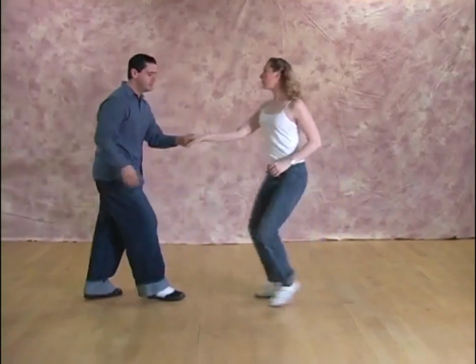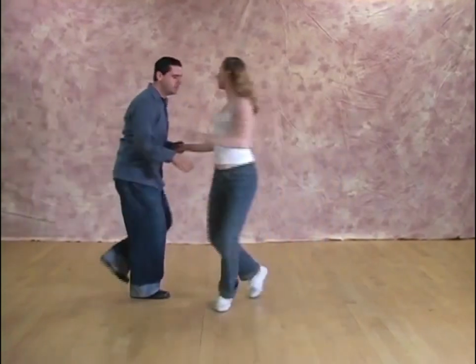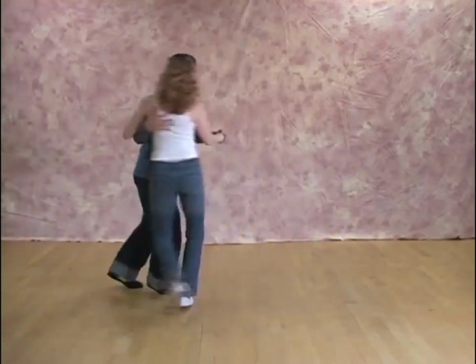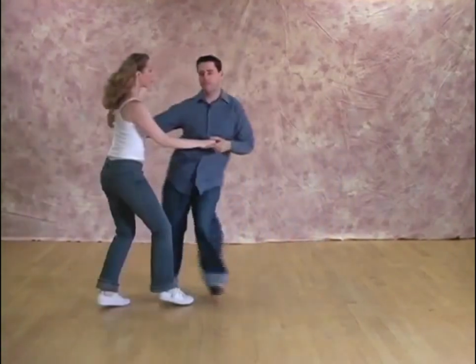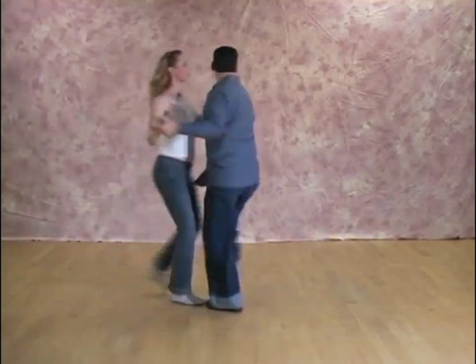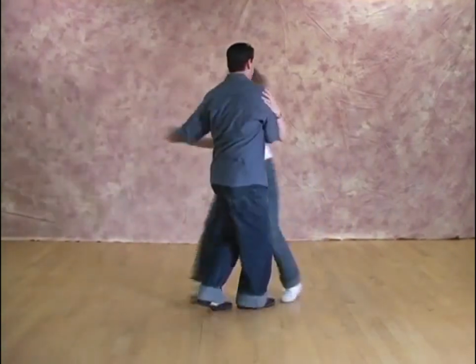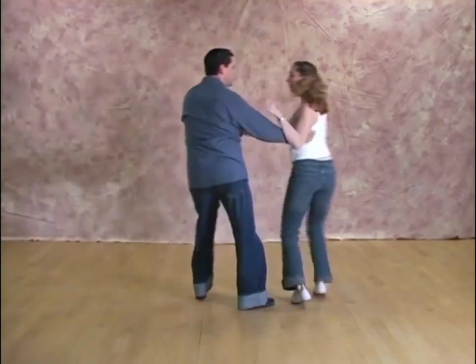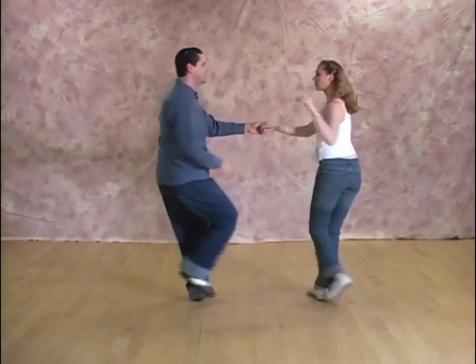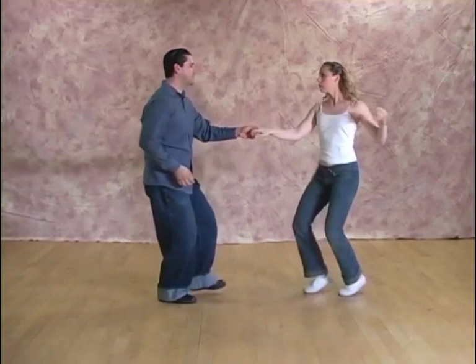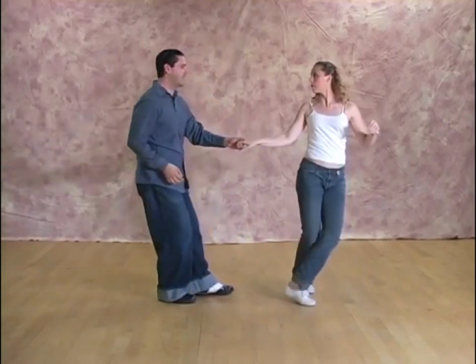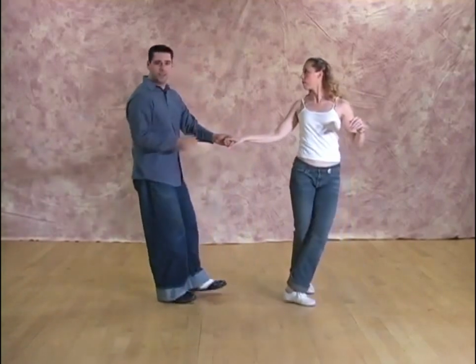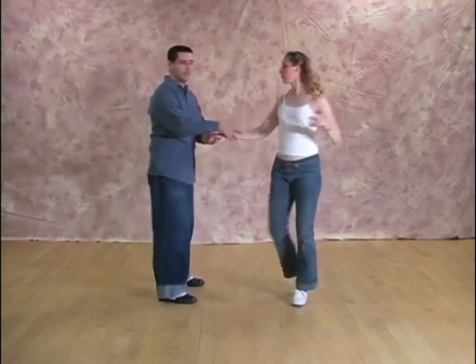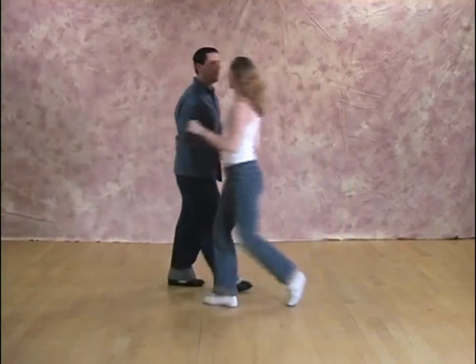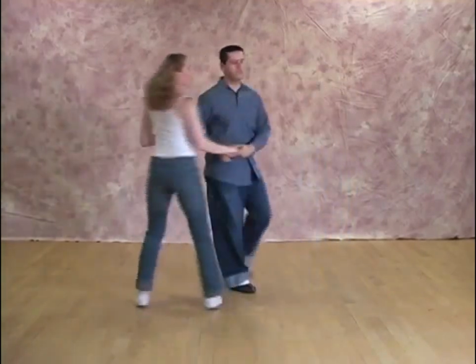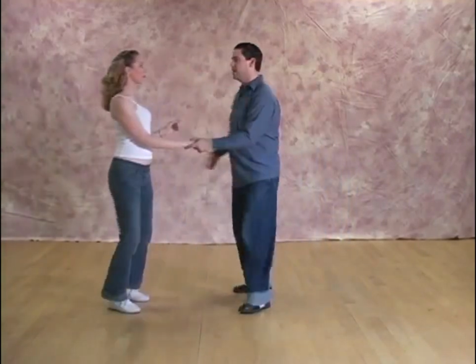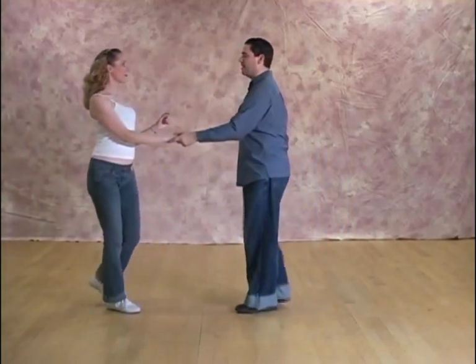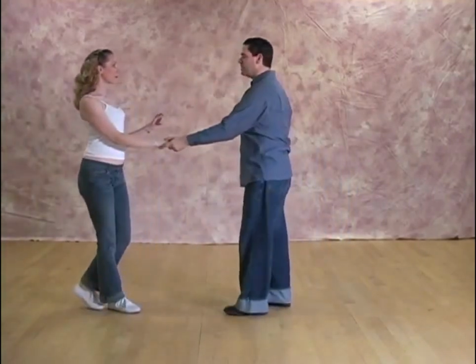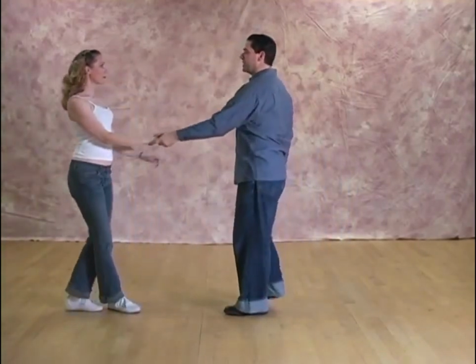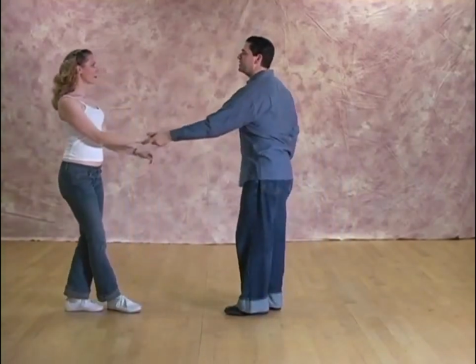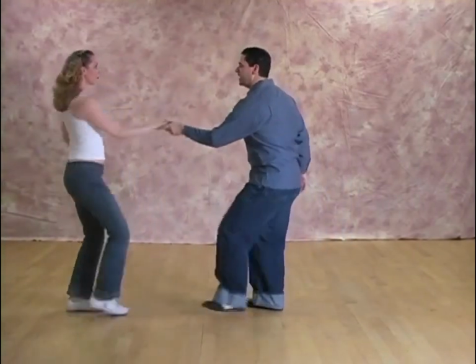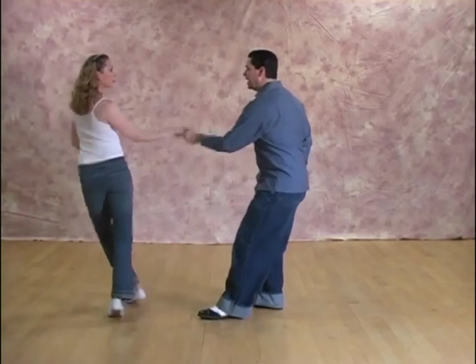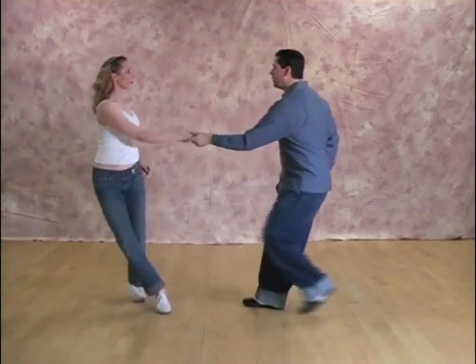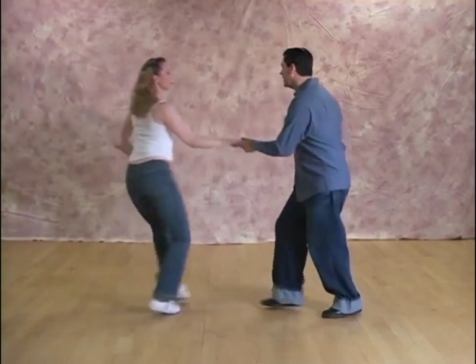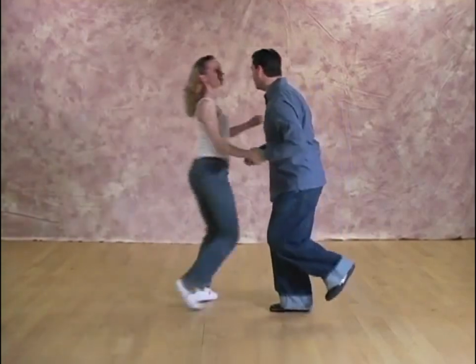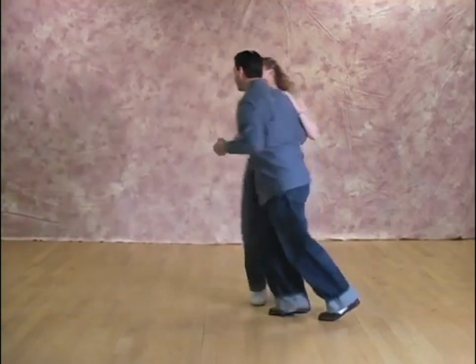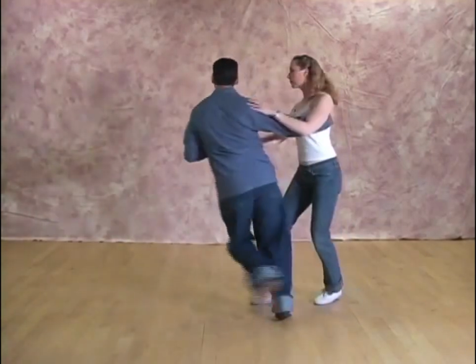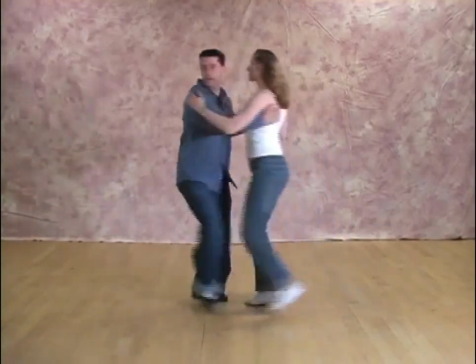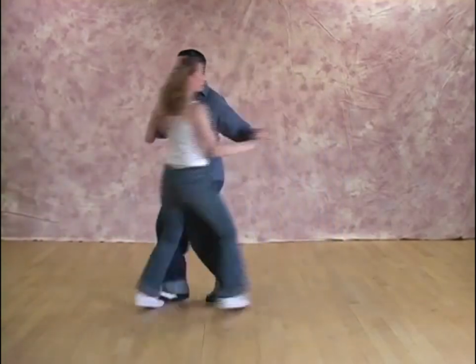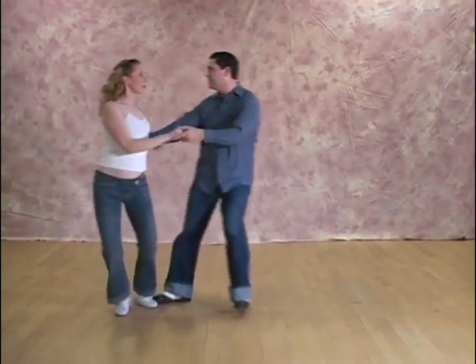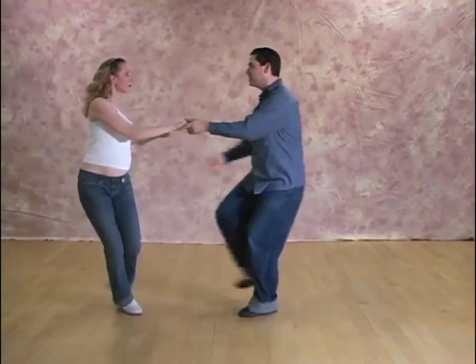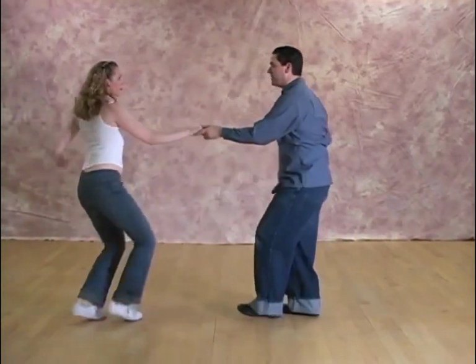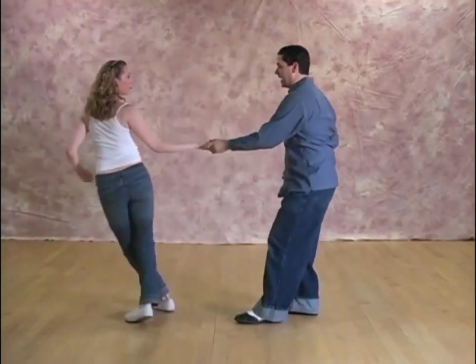One, two, a three, four, five, six, seven and eight. I'll do it from the other side by the numbers: six, seven and eight. One, two, a three, four, five, six, seven and eight.